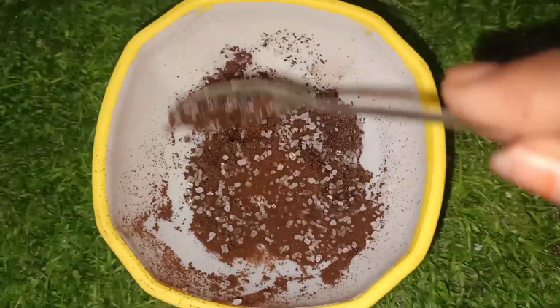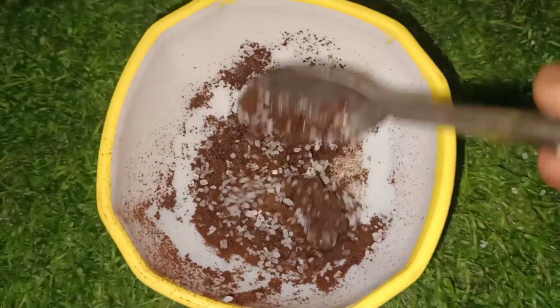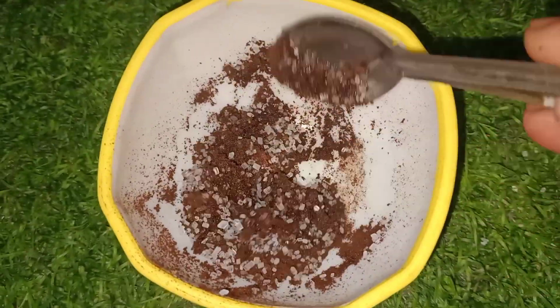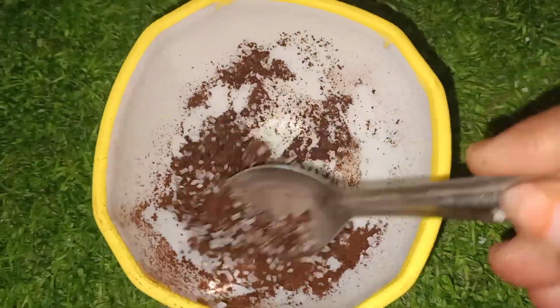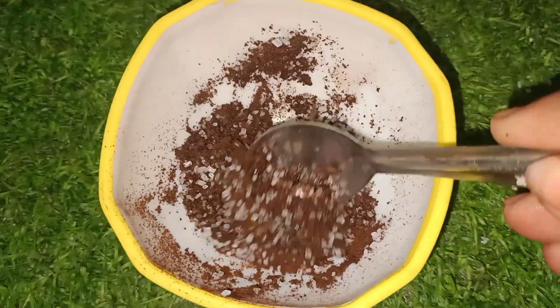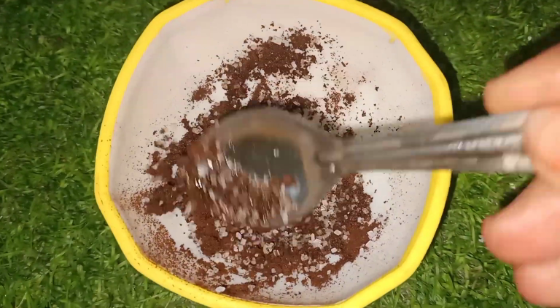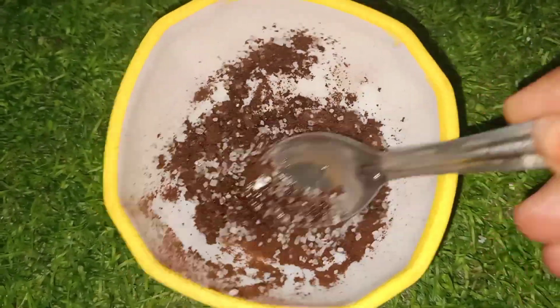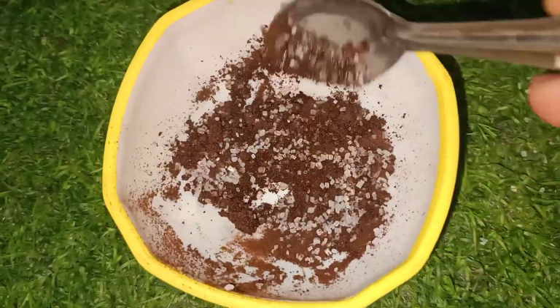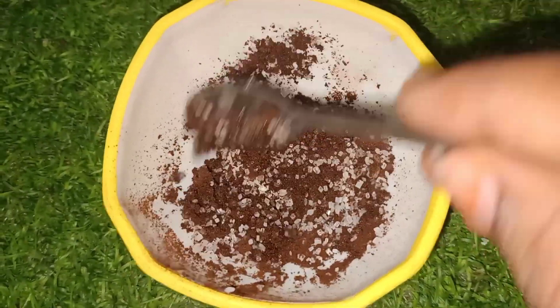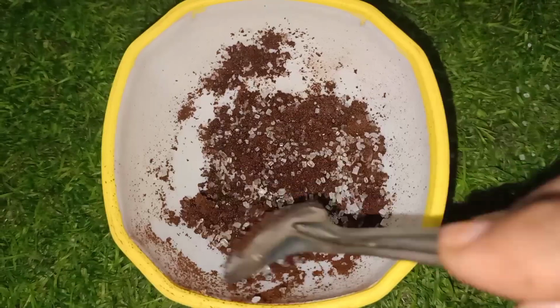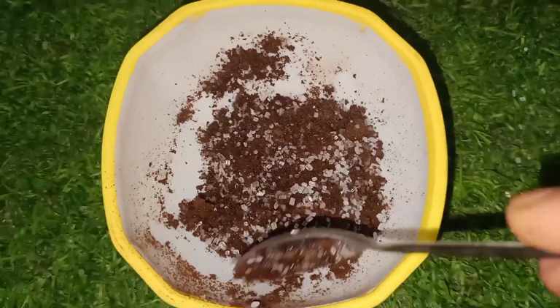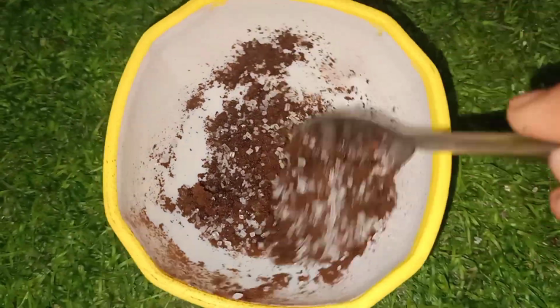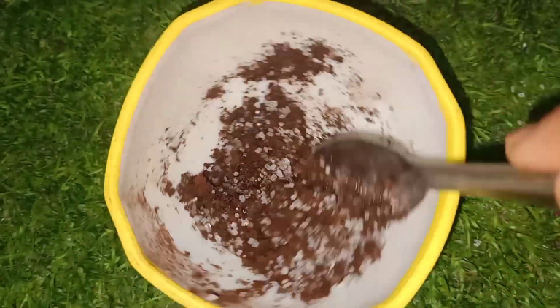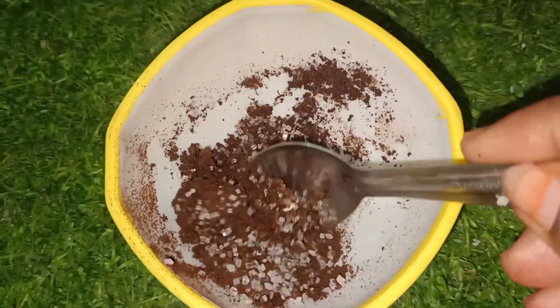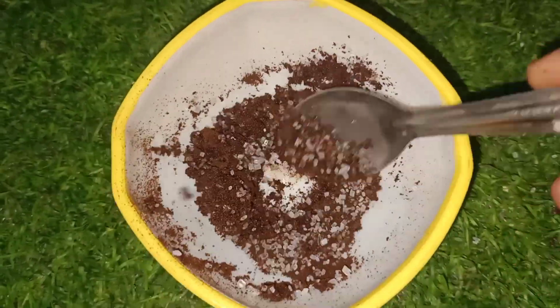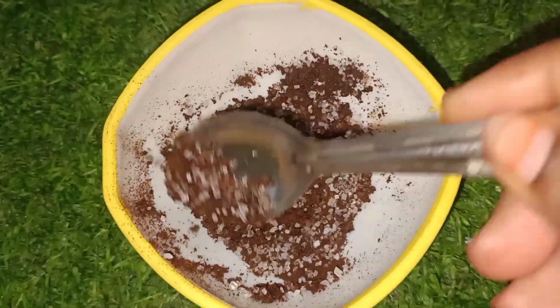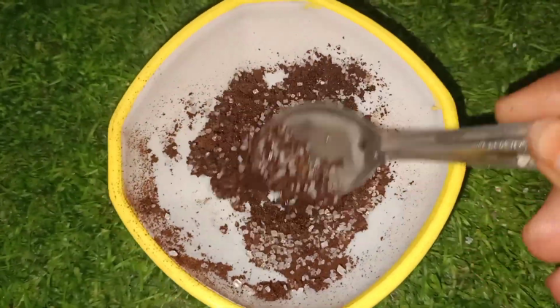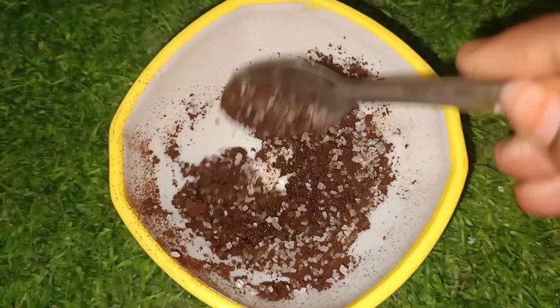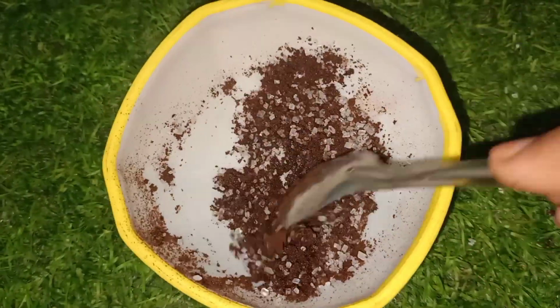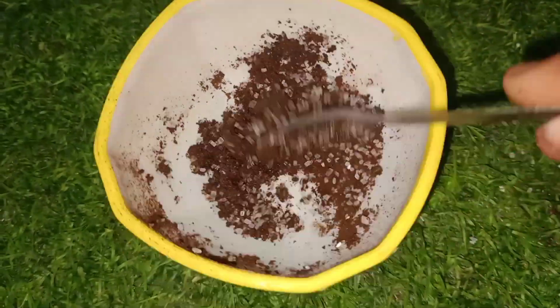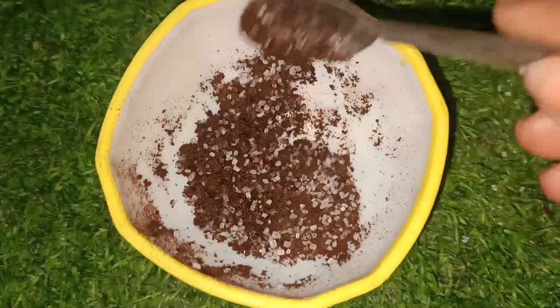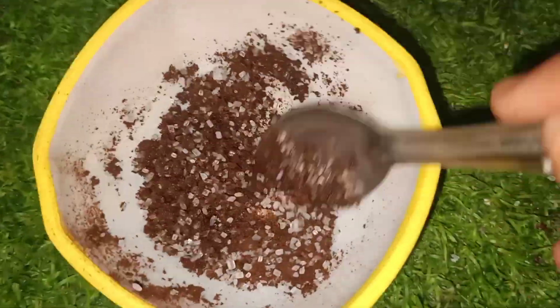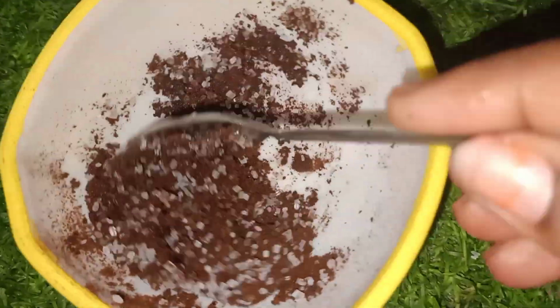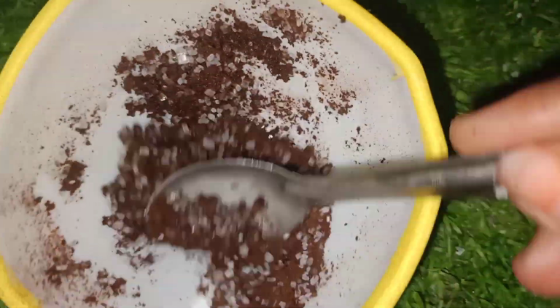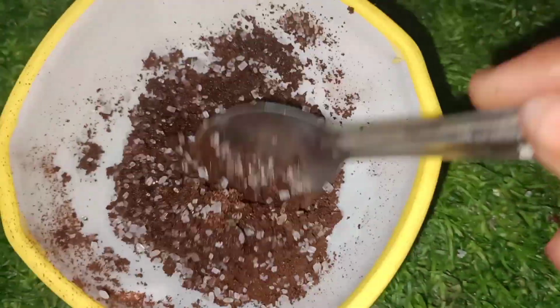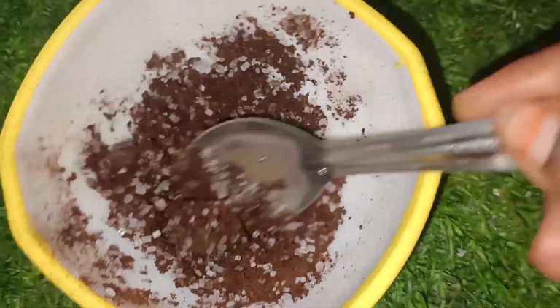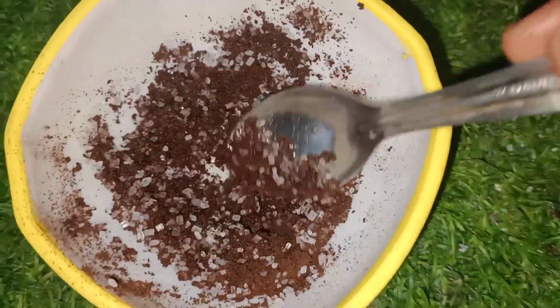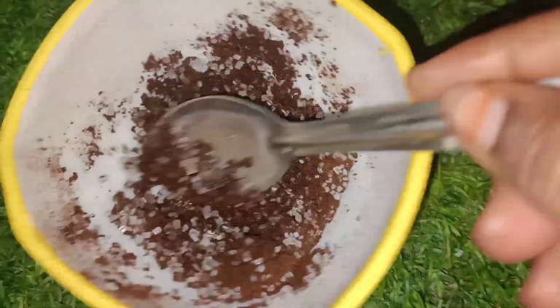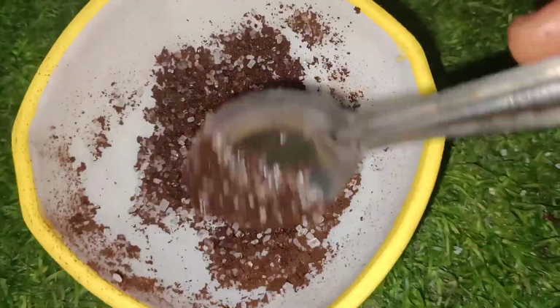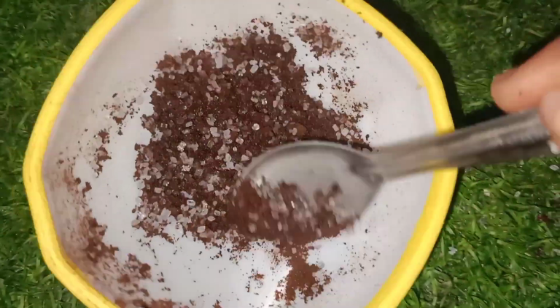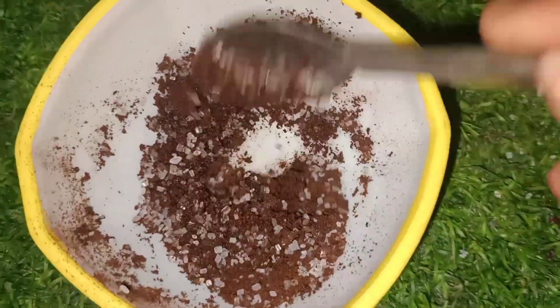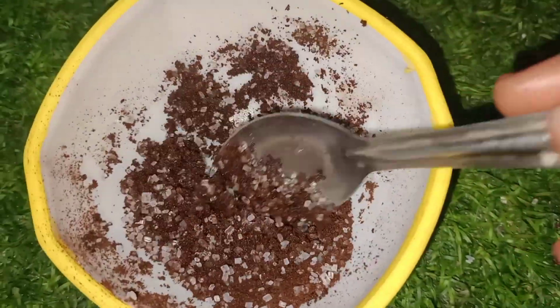Let's mix it well. Let's scrub it well. Let's mix it well.